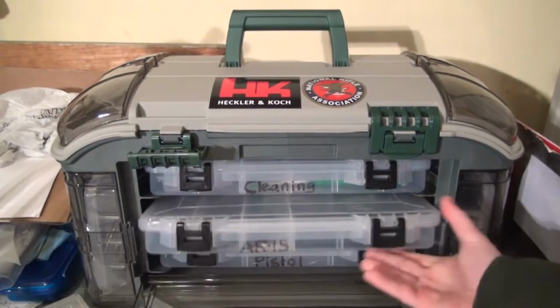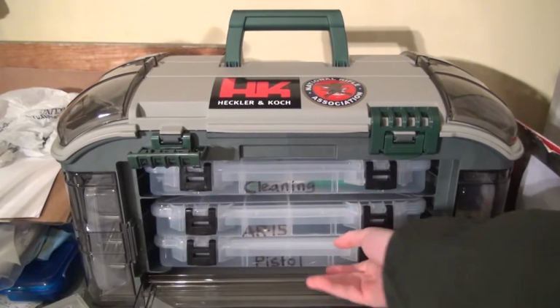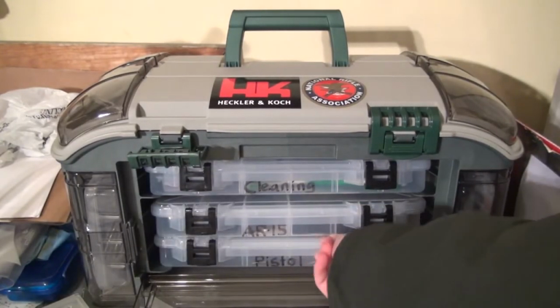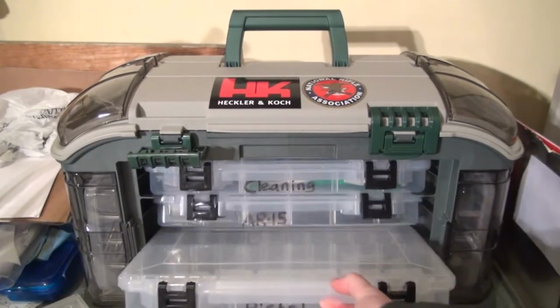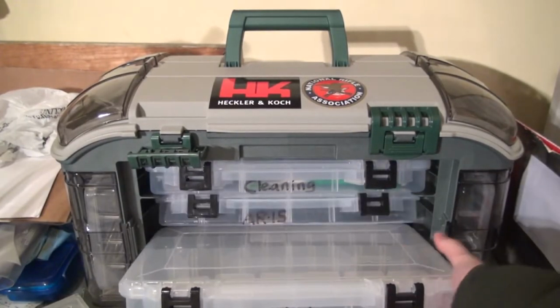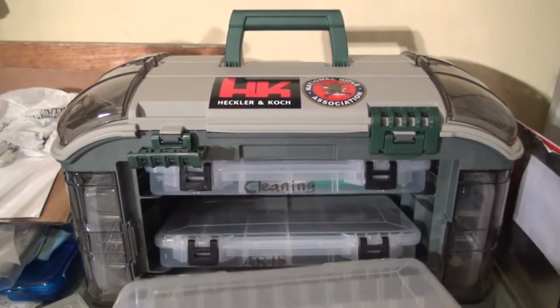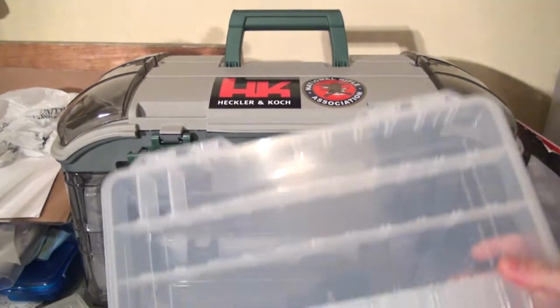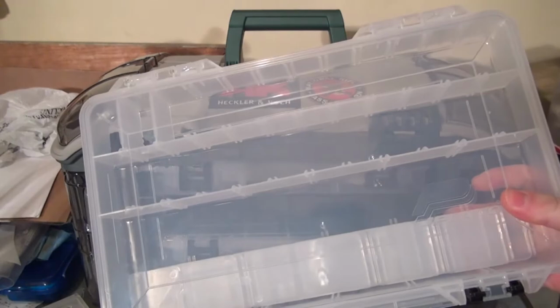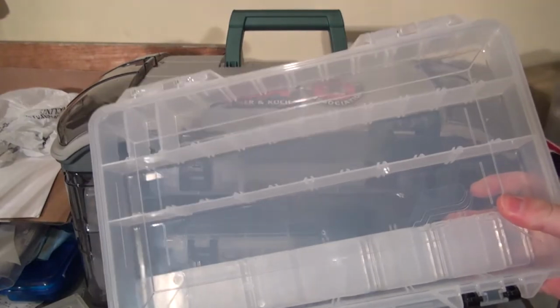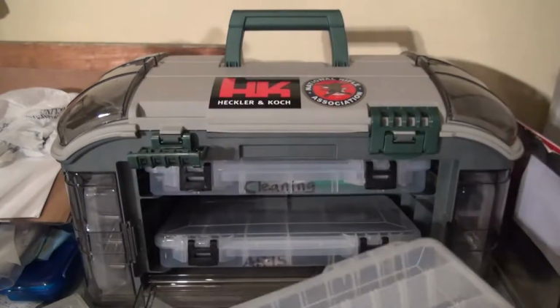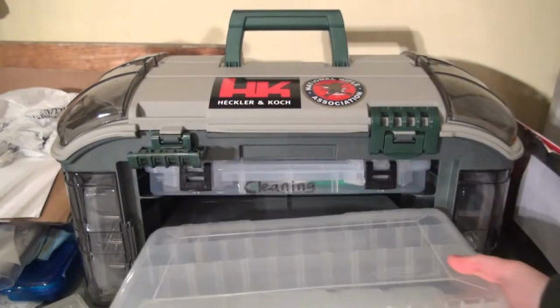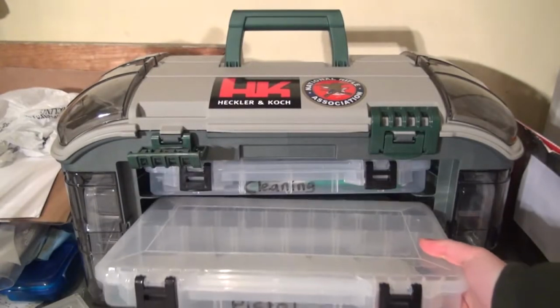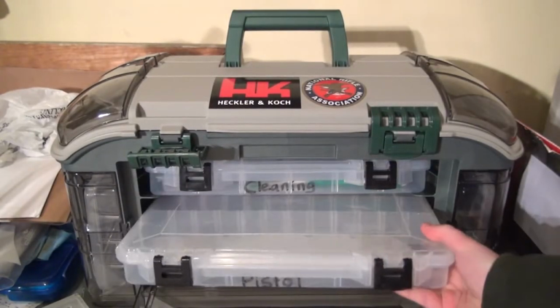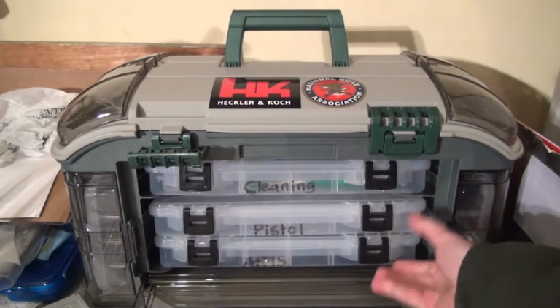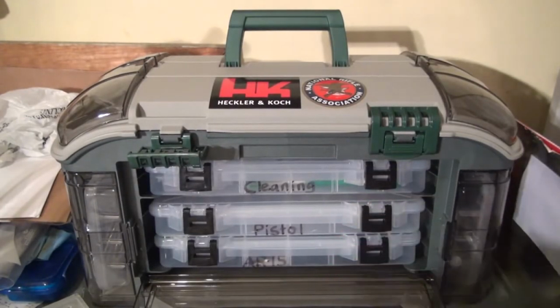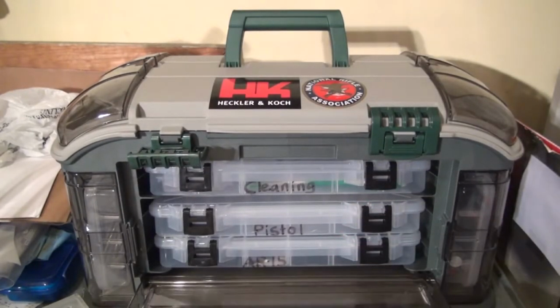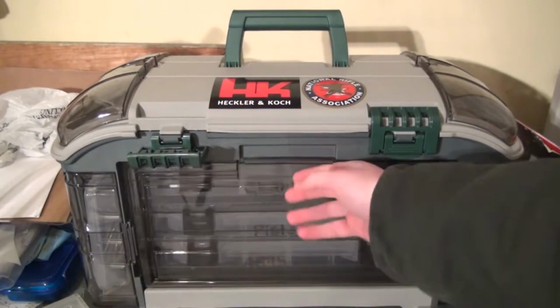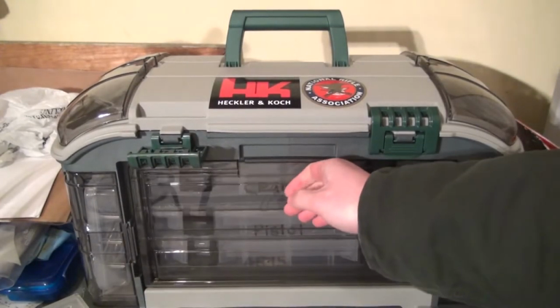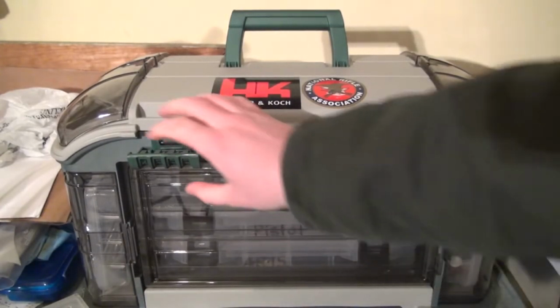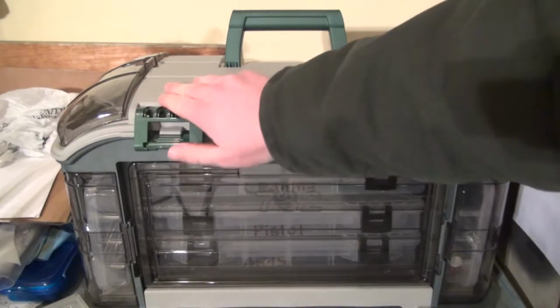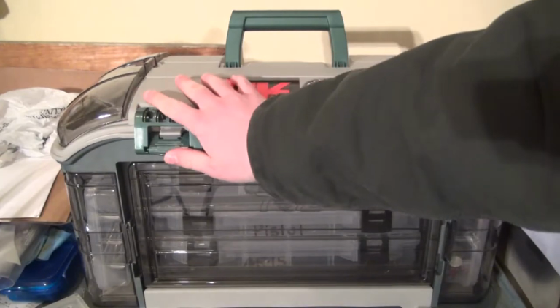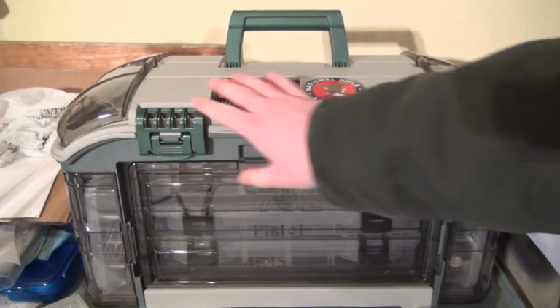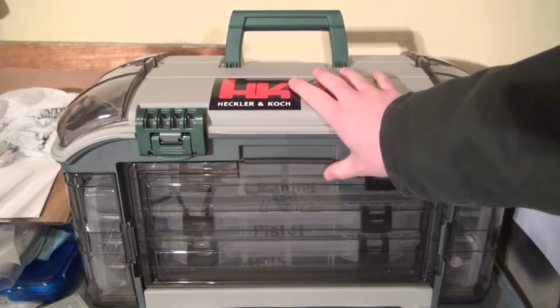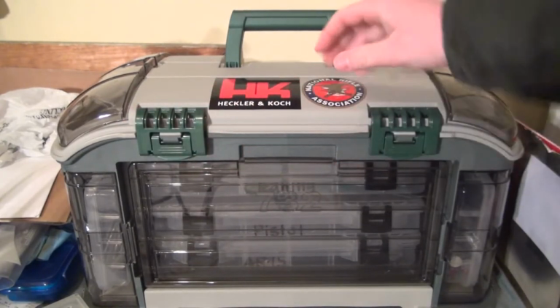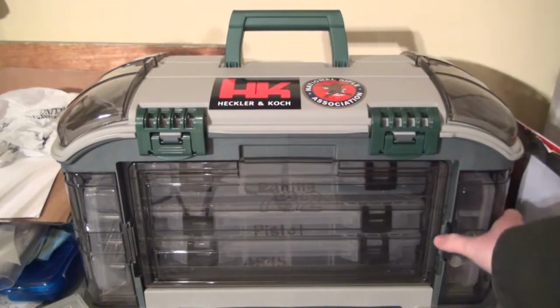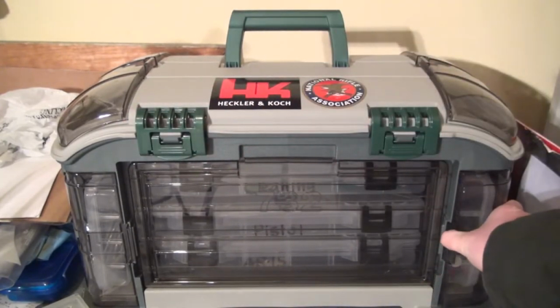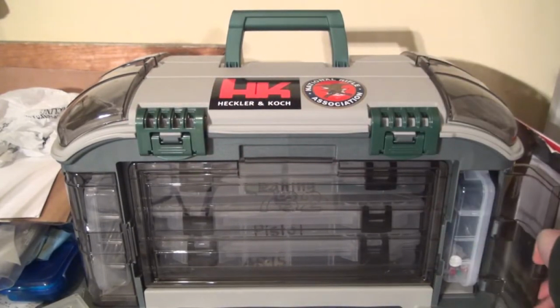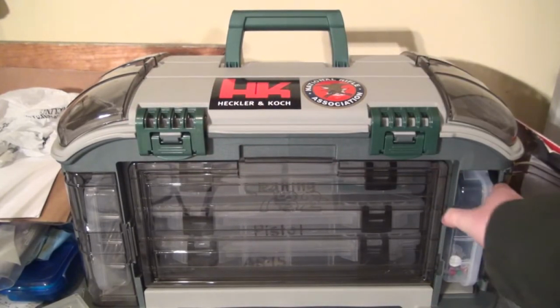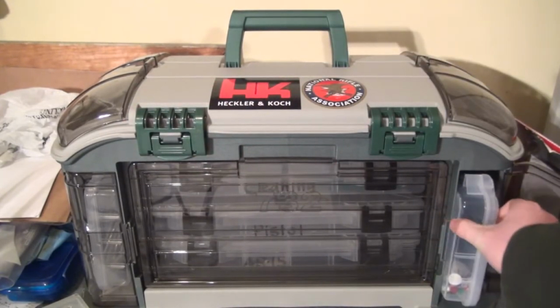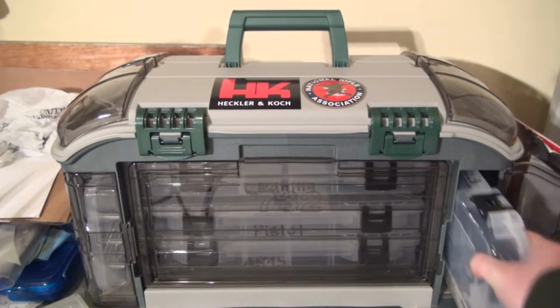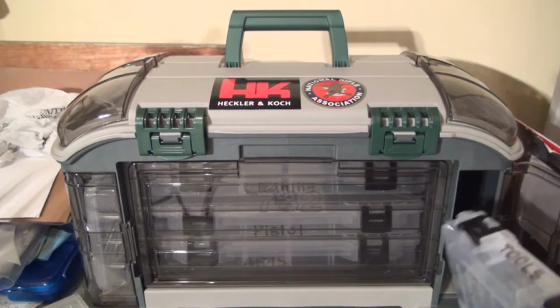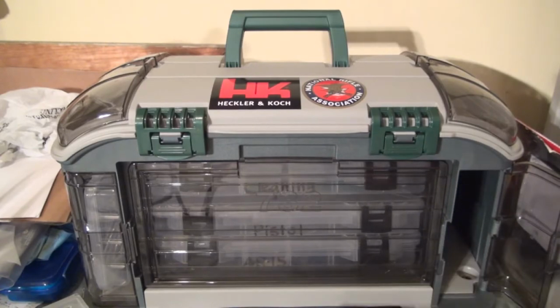The one down here is a pistol tray — it's empty, still working on it, still building this kit. It's gonna grow with me; I fully expect it to last for a few years.